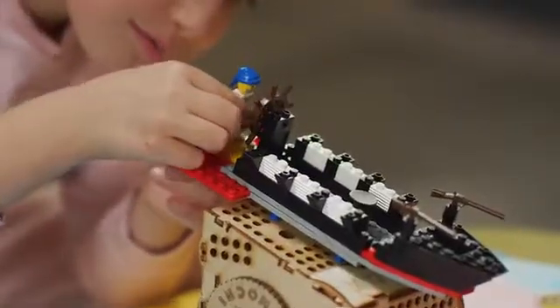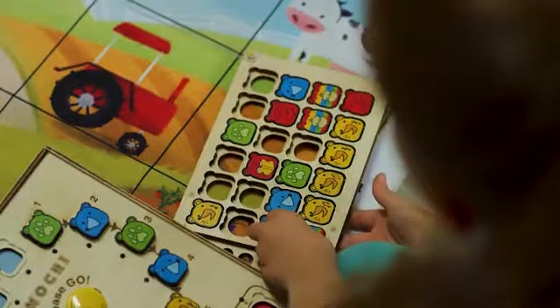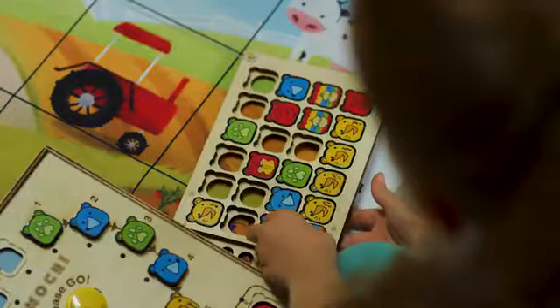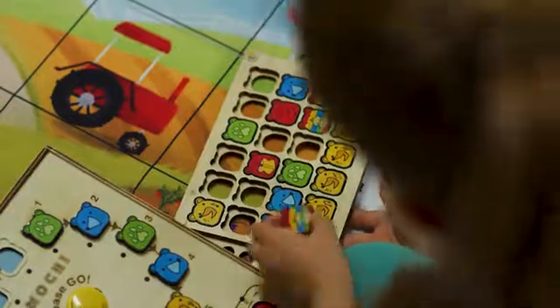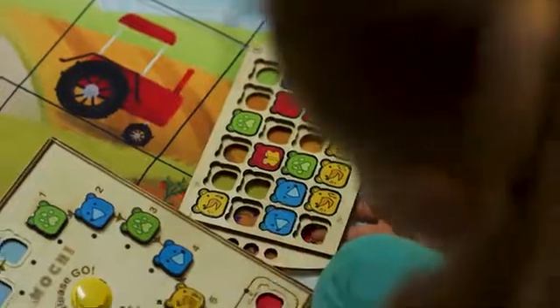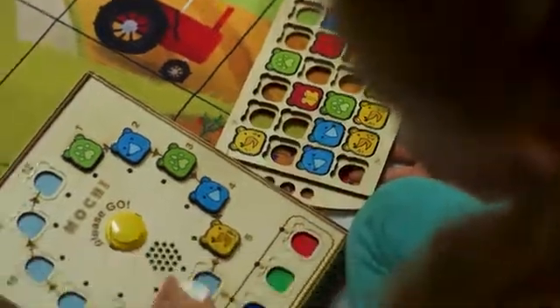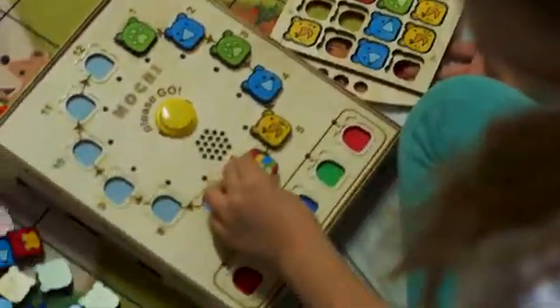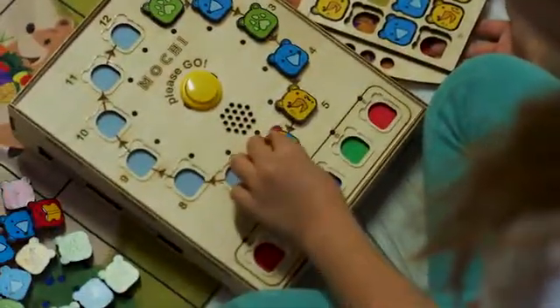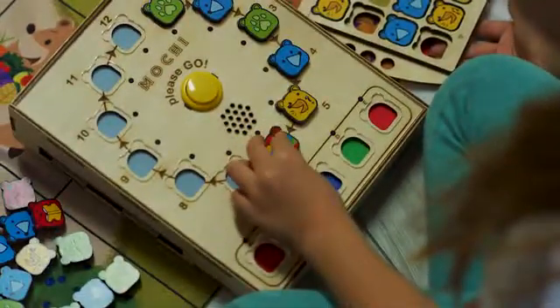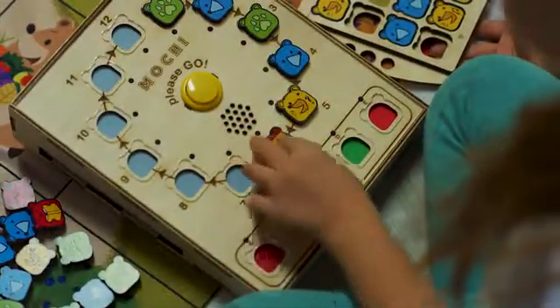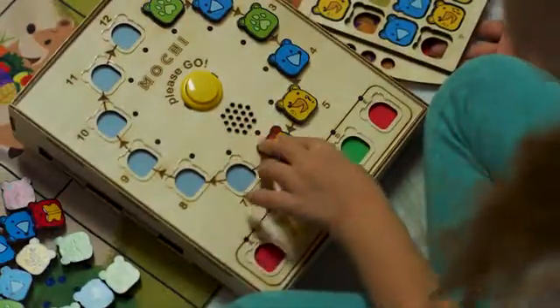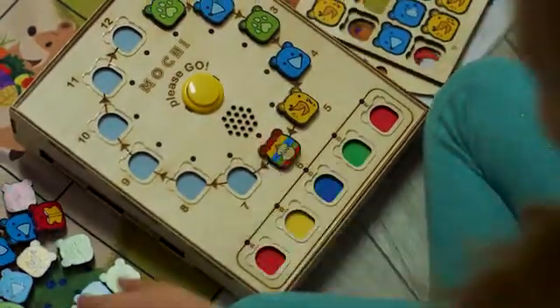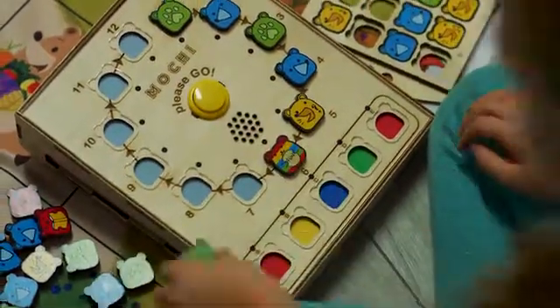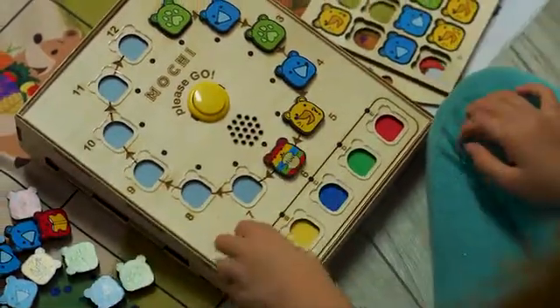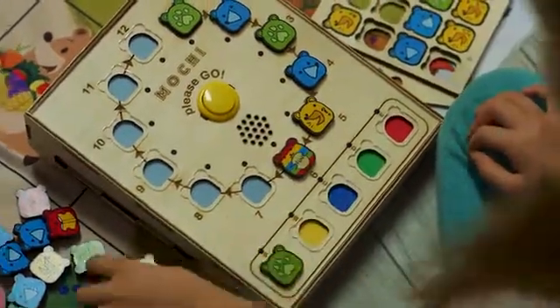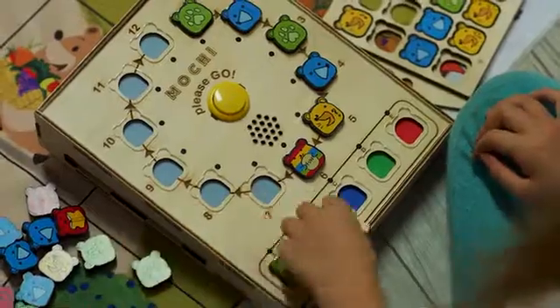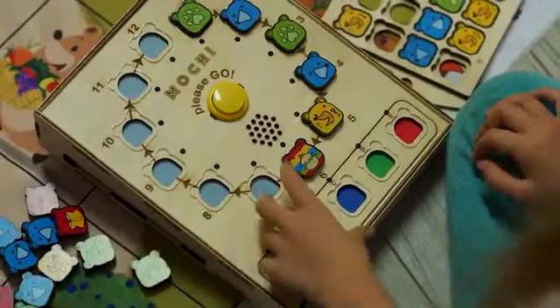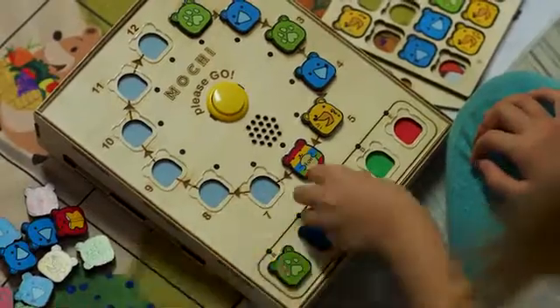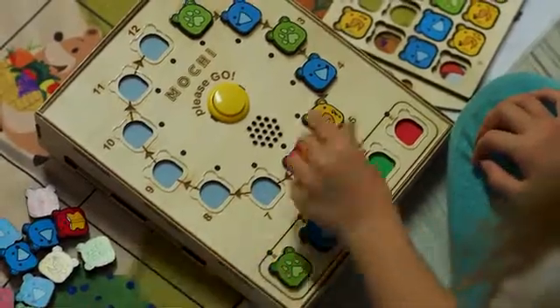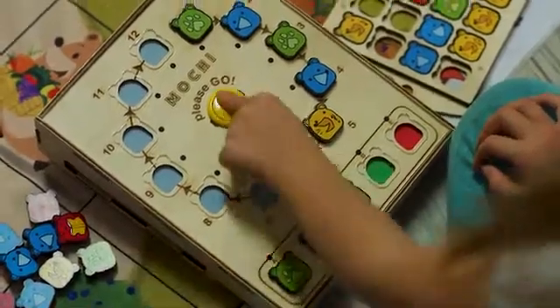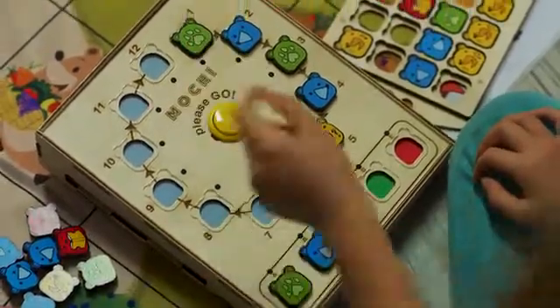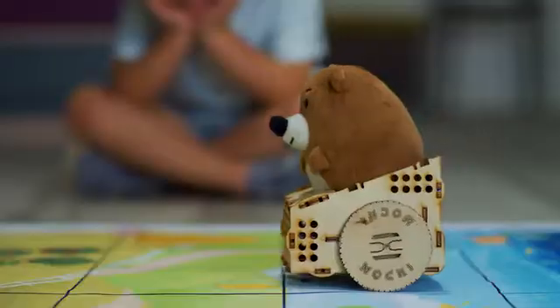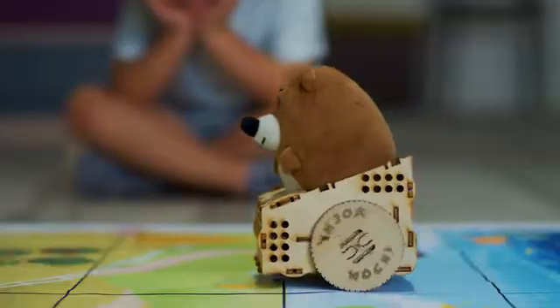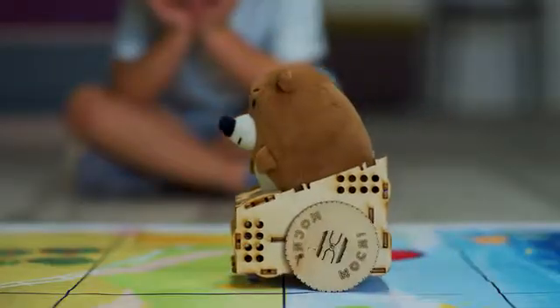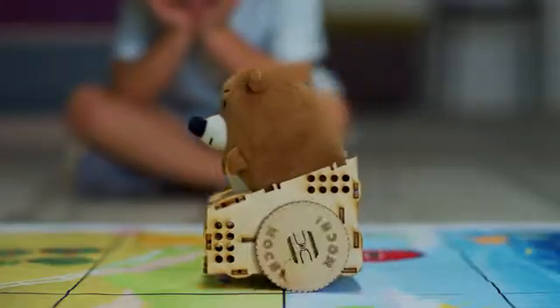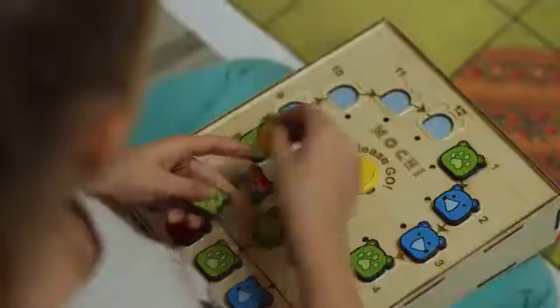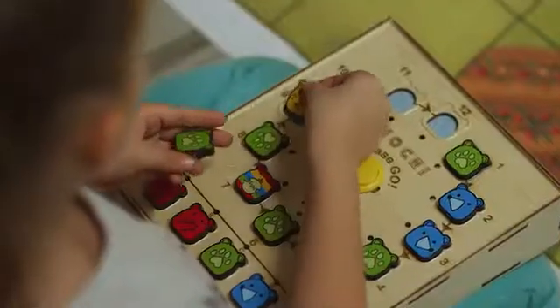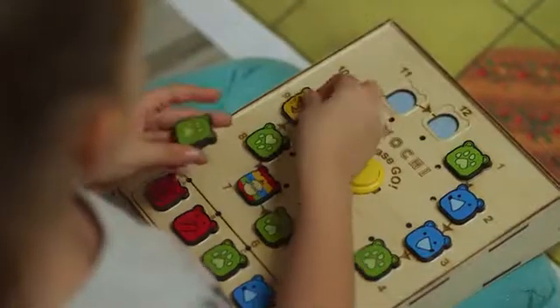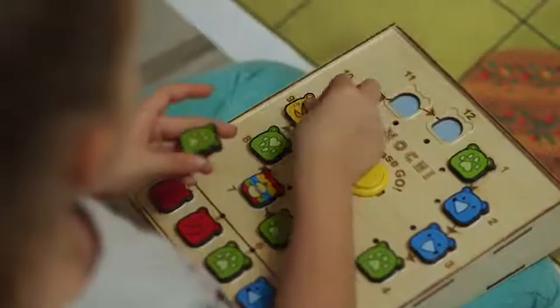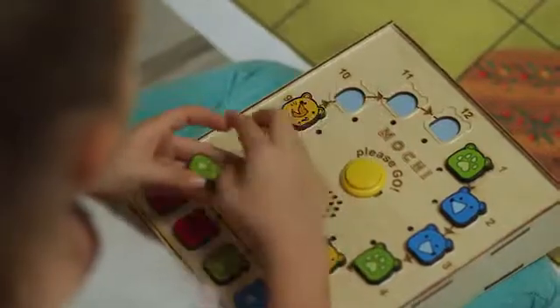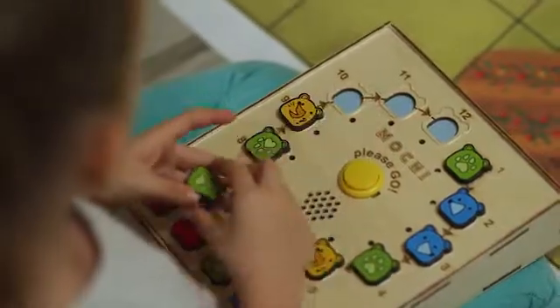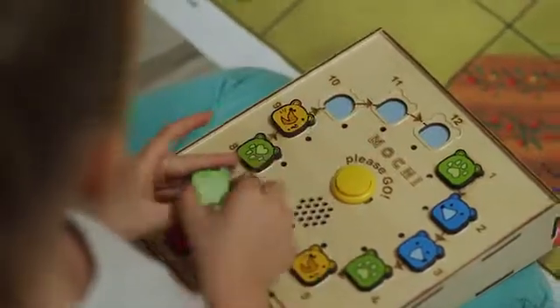Step 3: Program Mochi. Write your very first program by placing the coding blocks on the programming board. Move Mochi through his world with hands-on play while learning concepts like algorithms, loops, and functions.